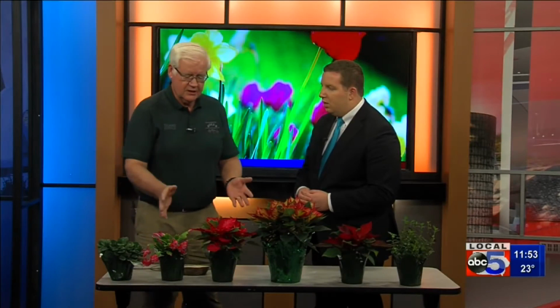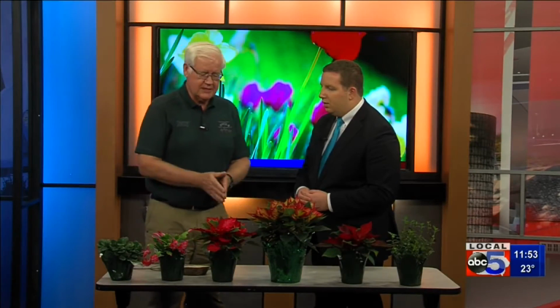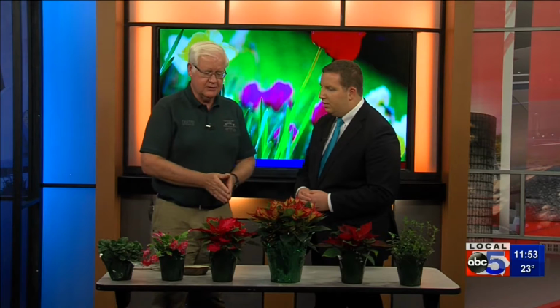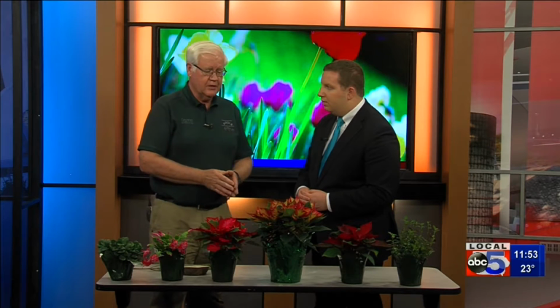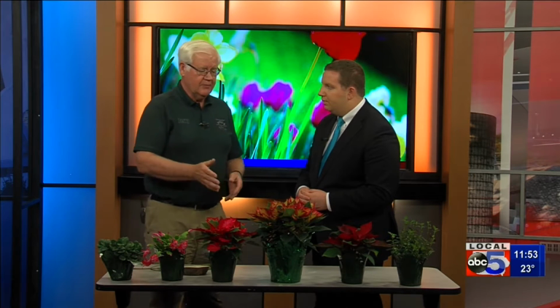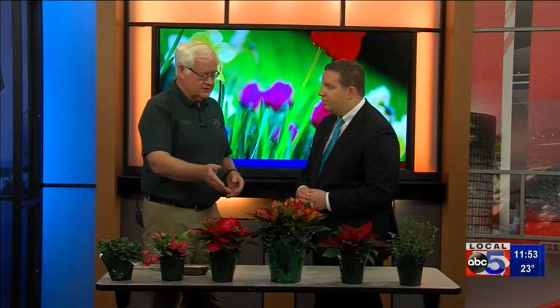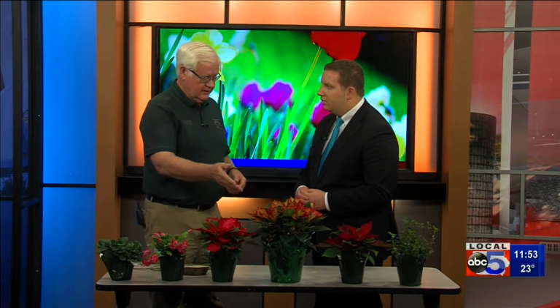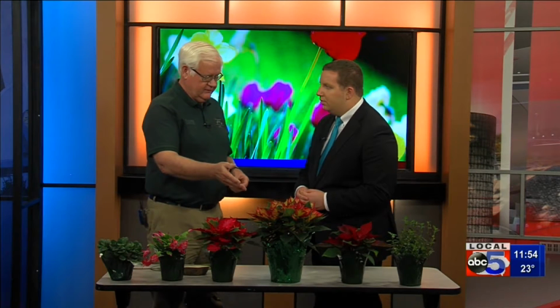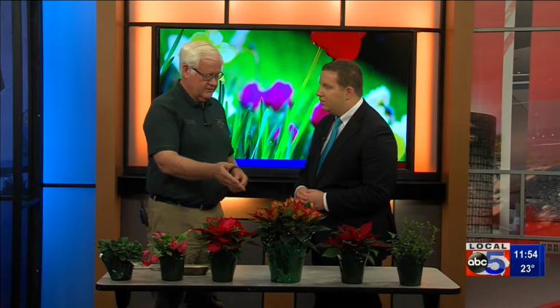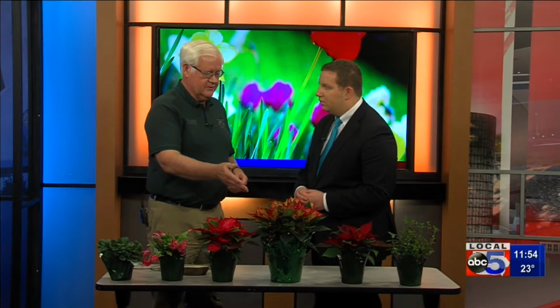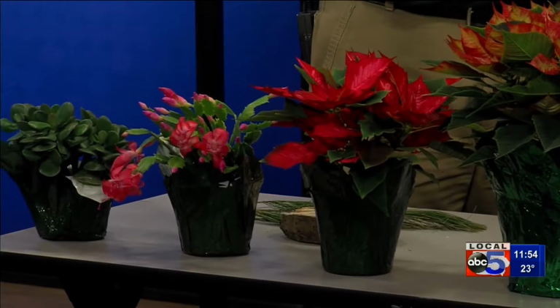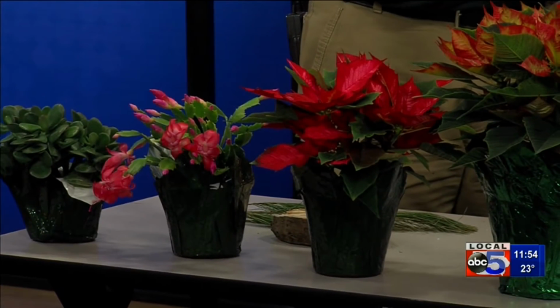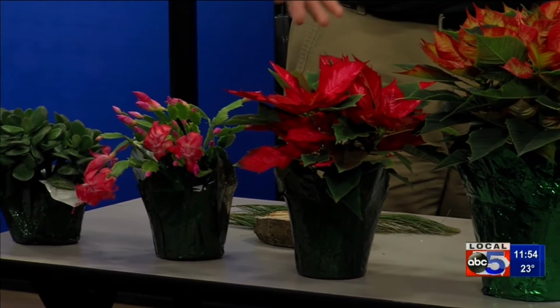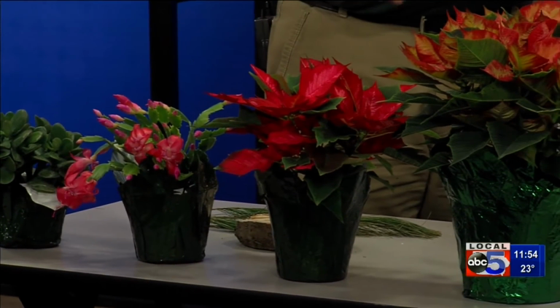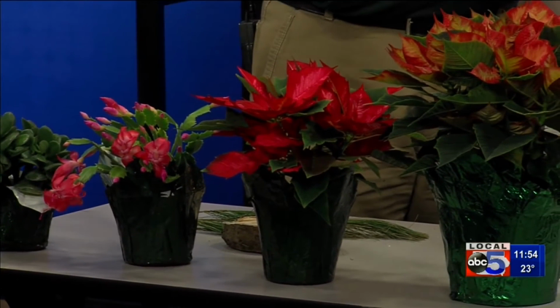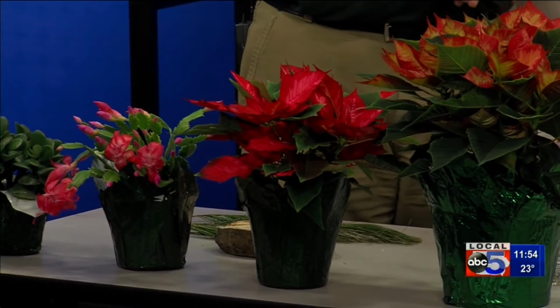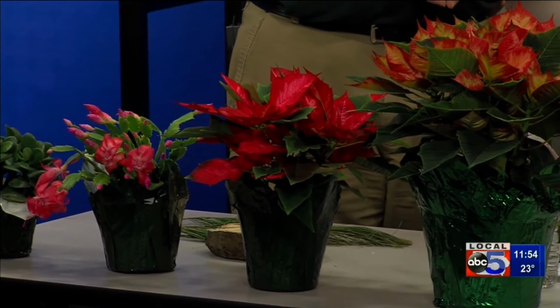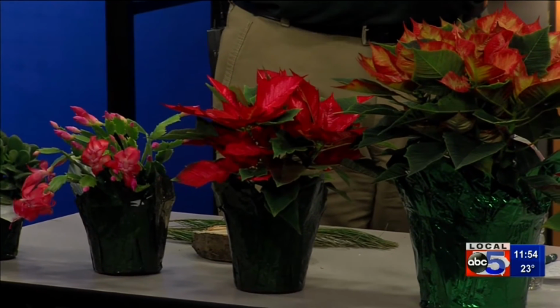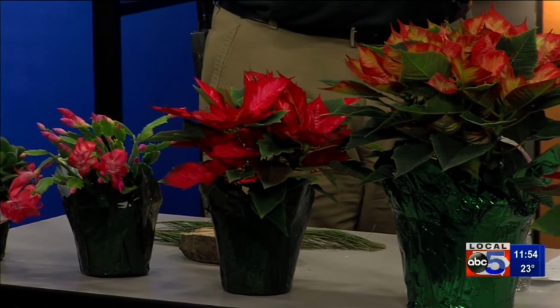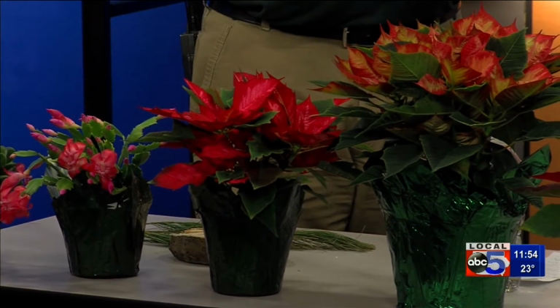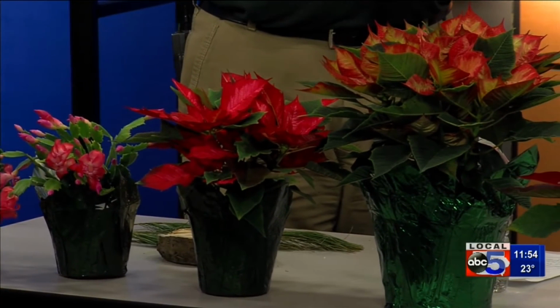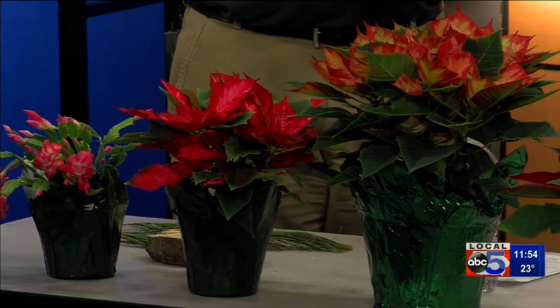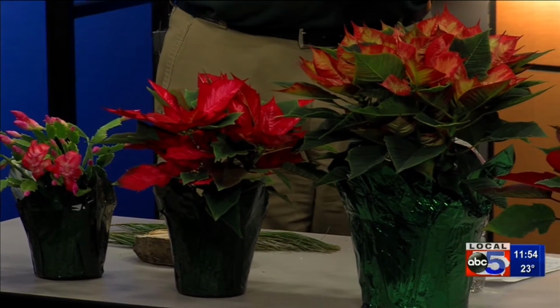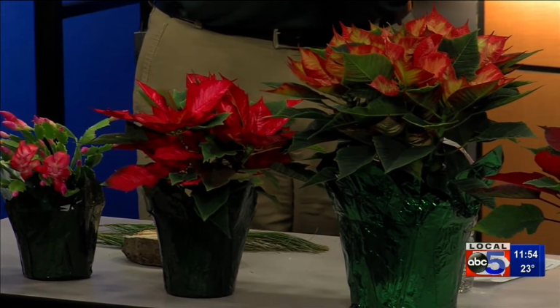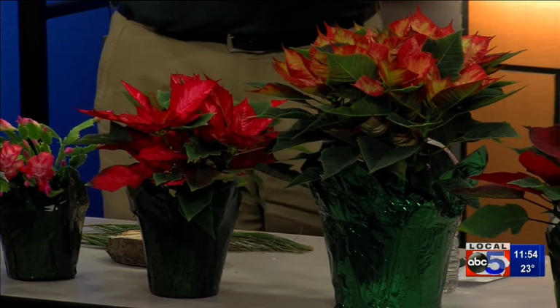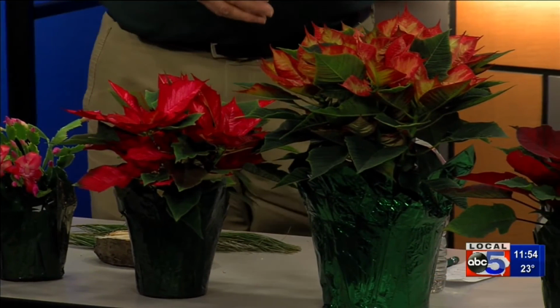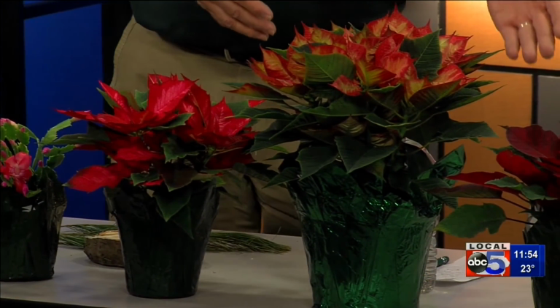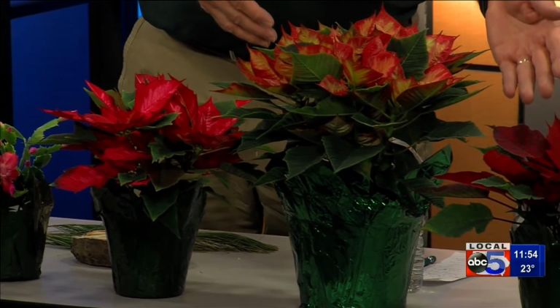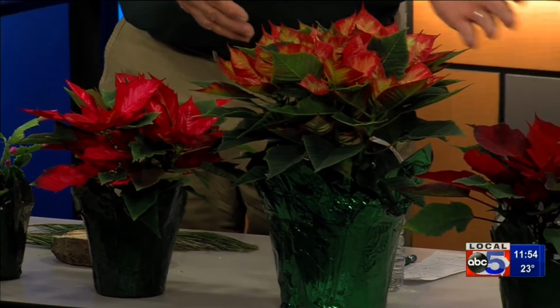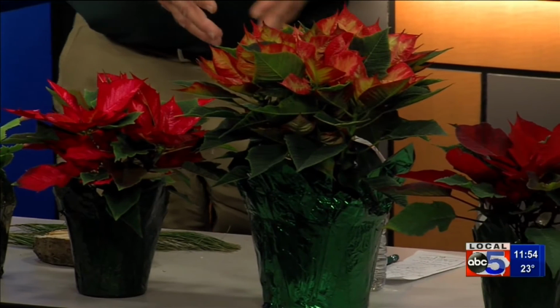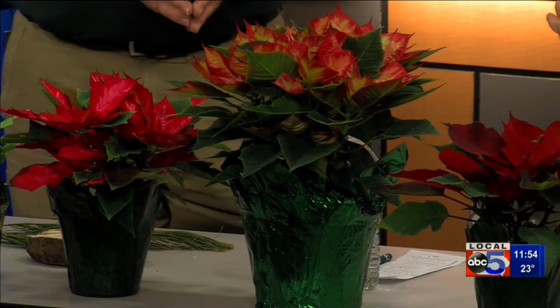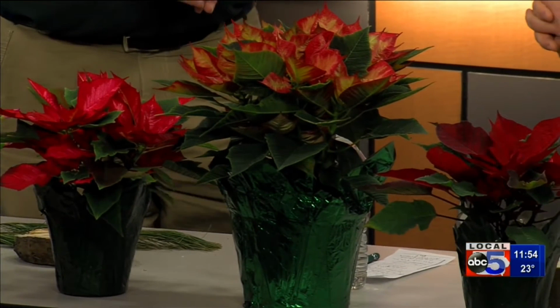Let's talk poinsettias. I brought these here — the ones I brought last week and some of the newer varieties we've got this year. We've got 'Punch' and then the 'Princess' here. Red is still number one — that one over there is by far the number one seller of anything.